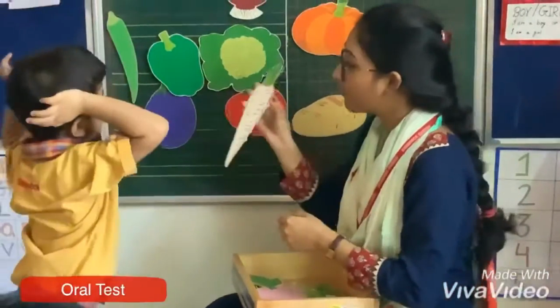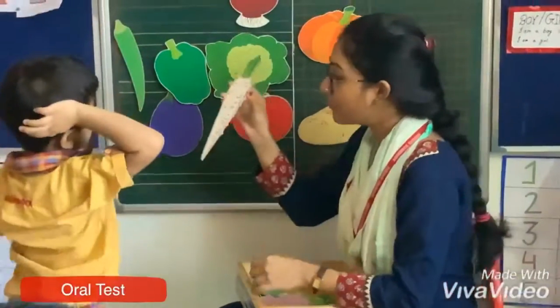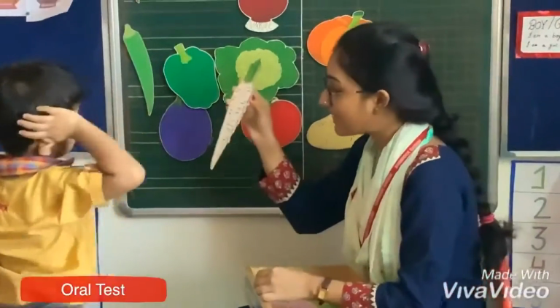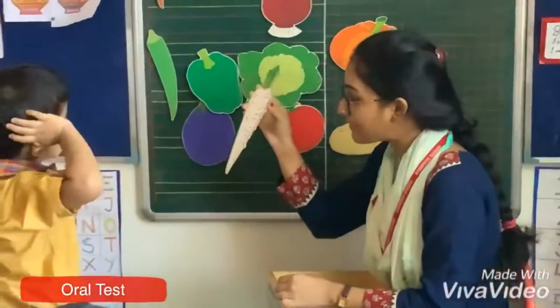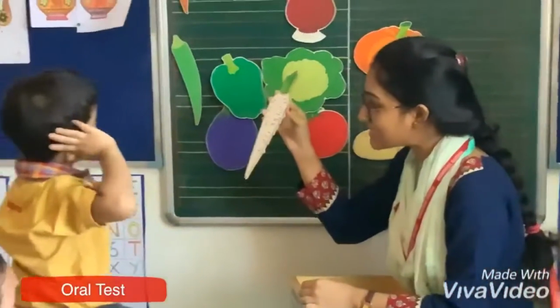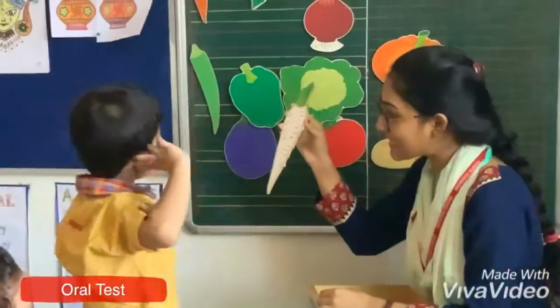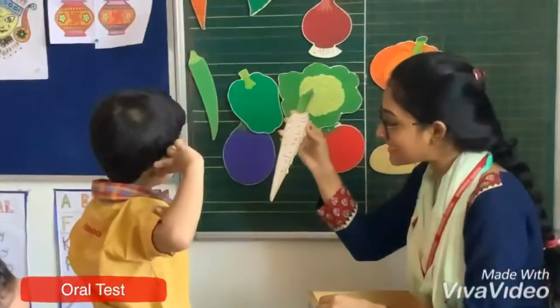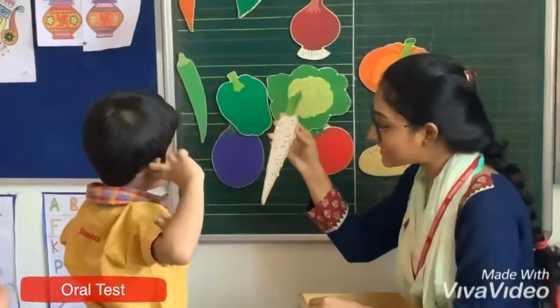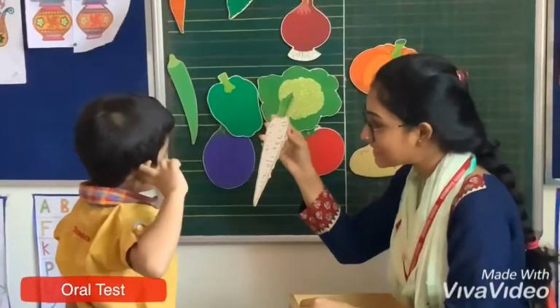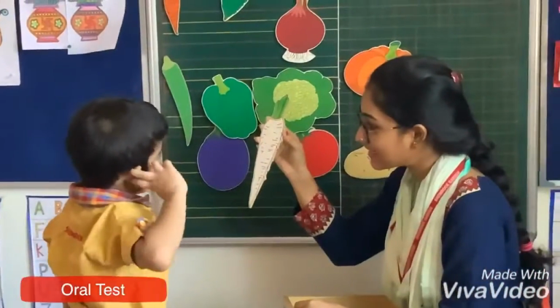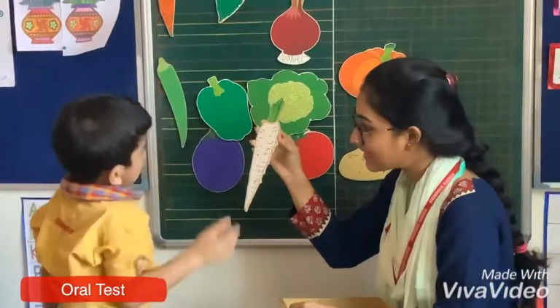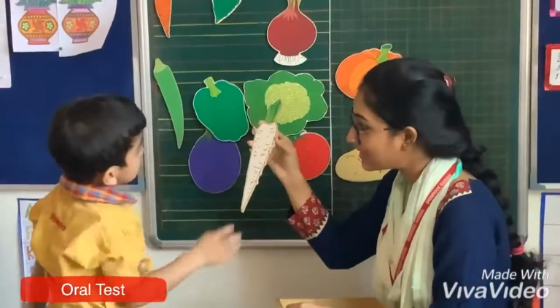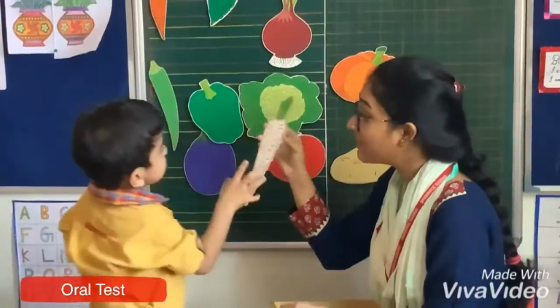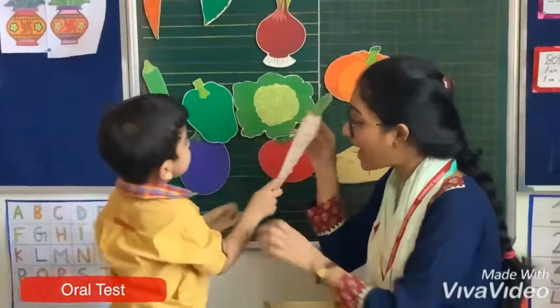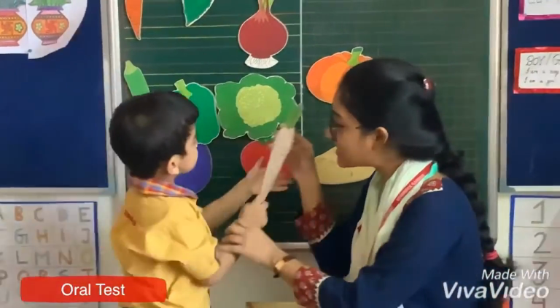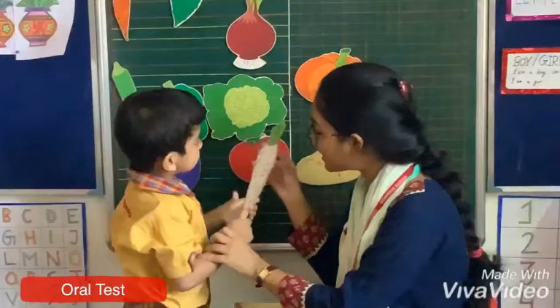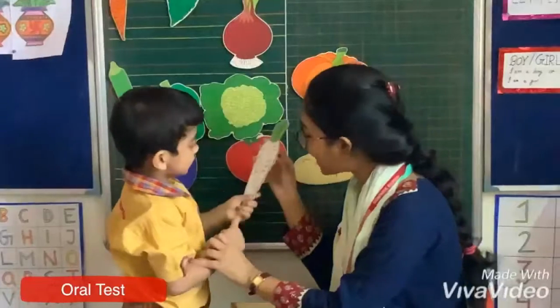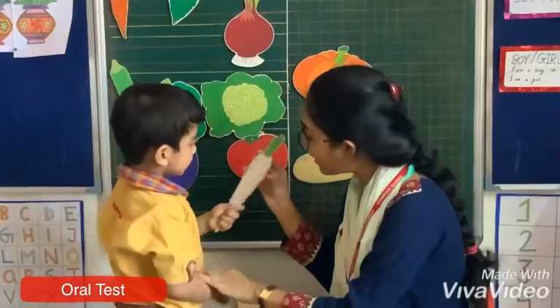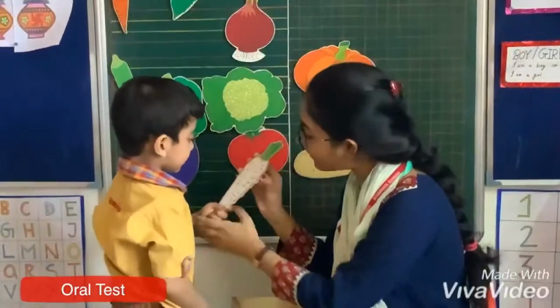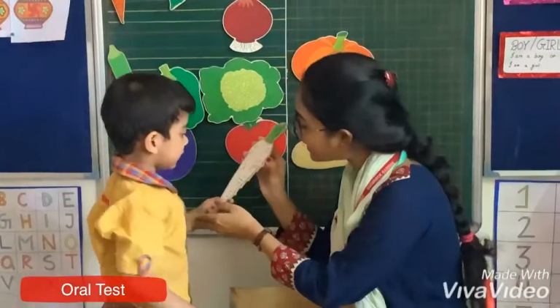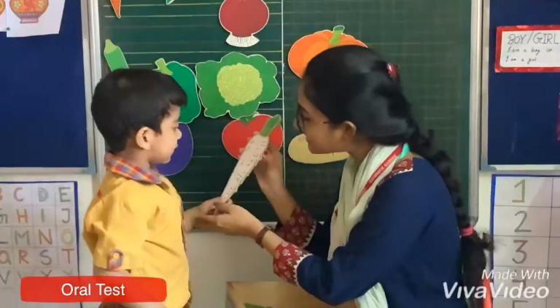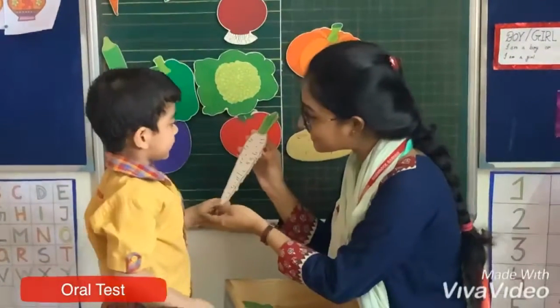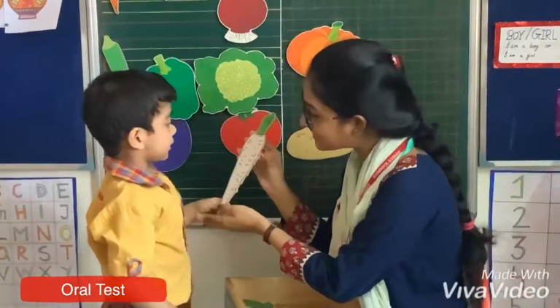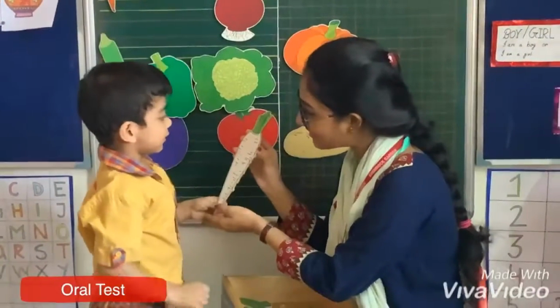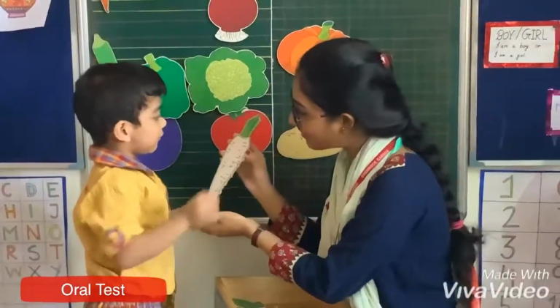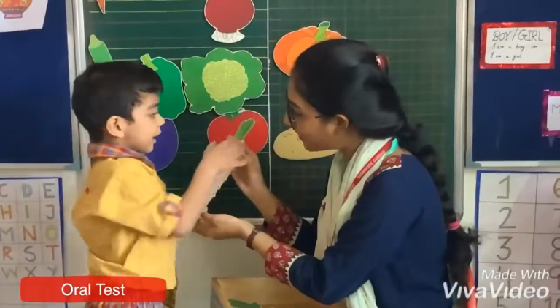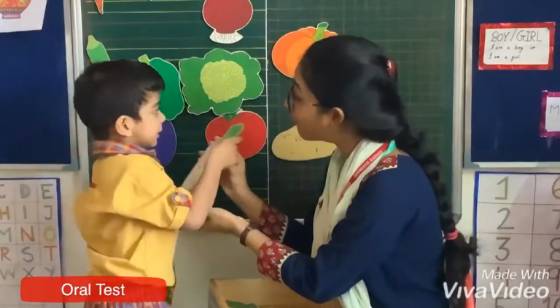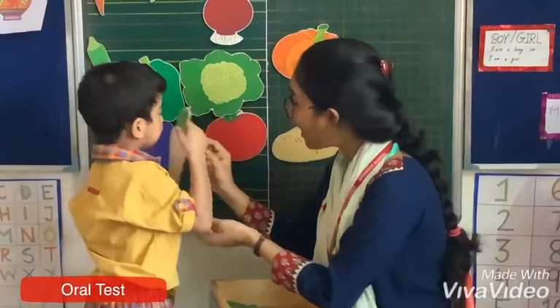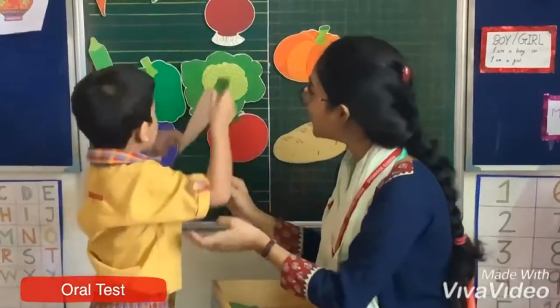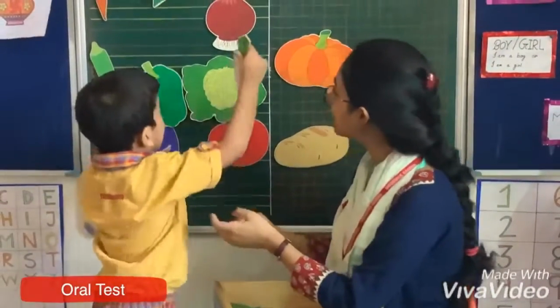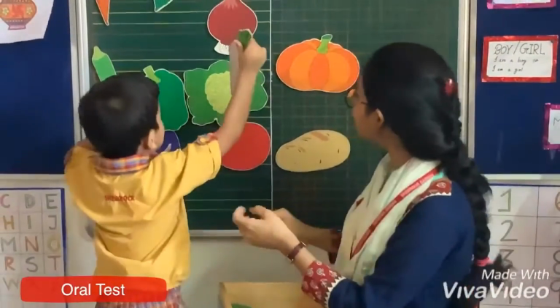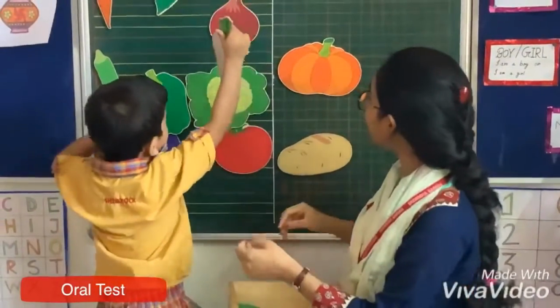Which one do we need? Radish! What is the color of radish? White! Let's take it!